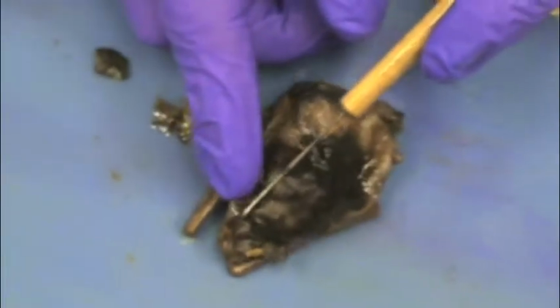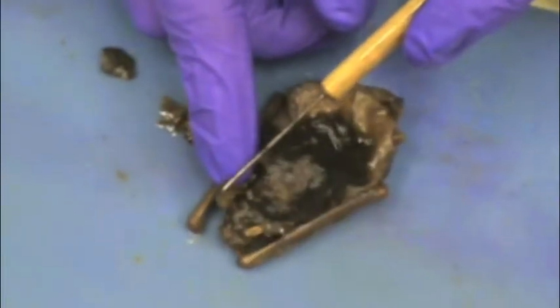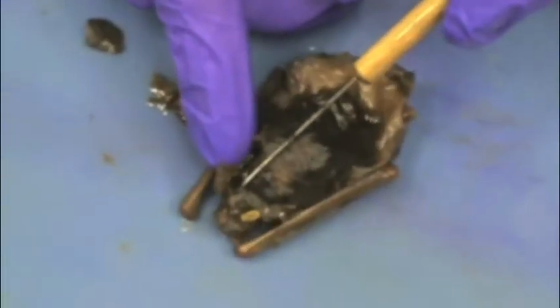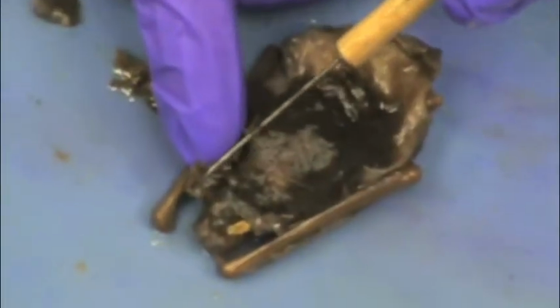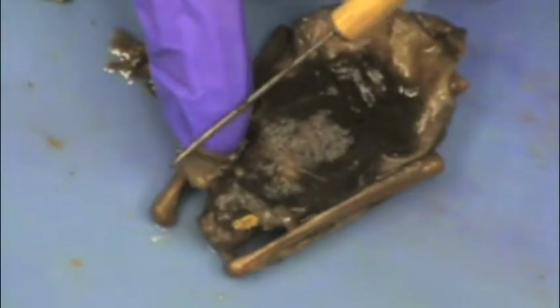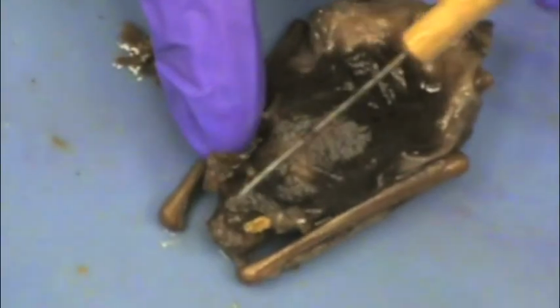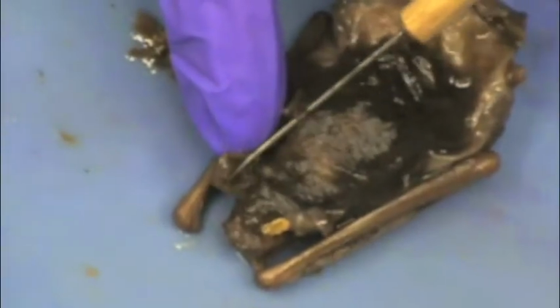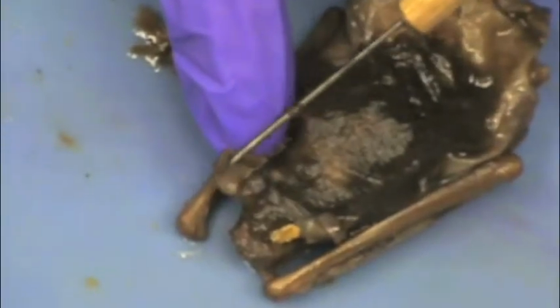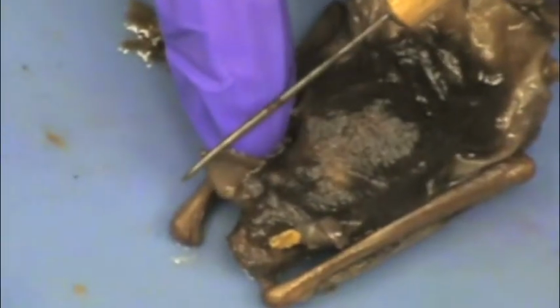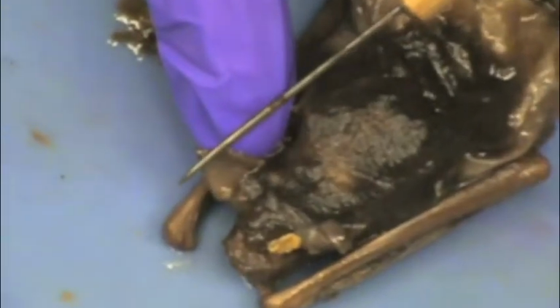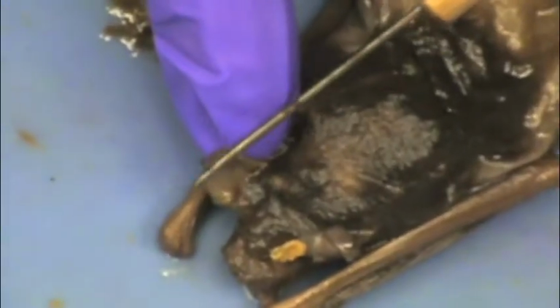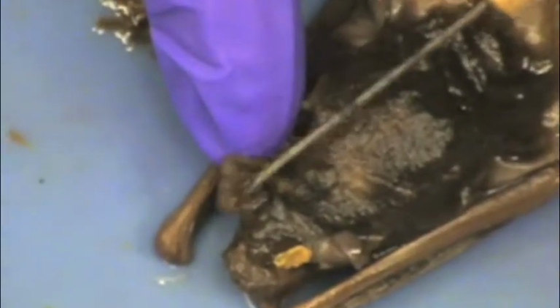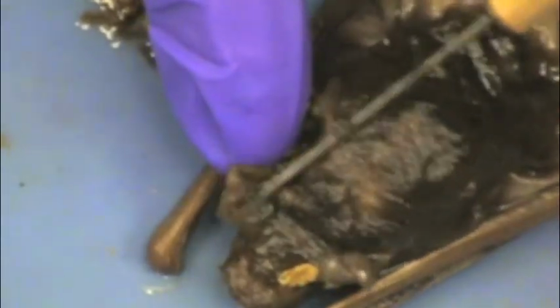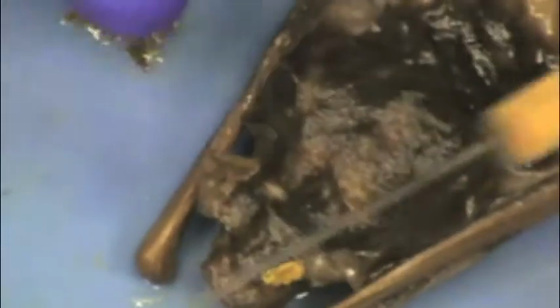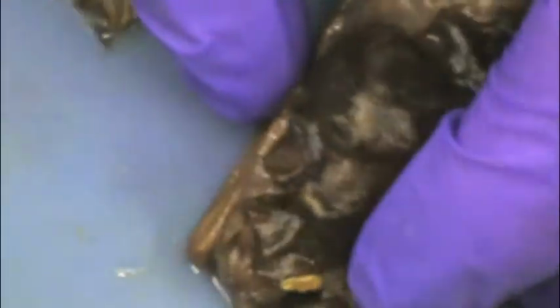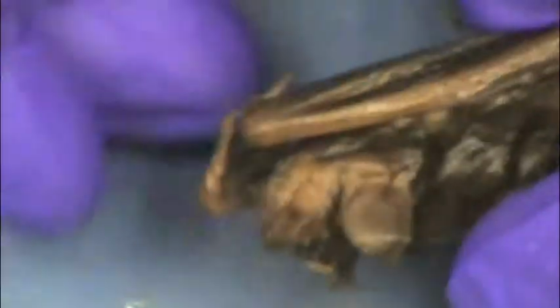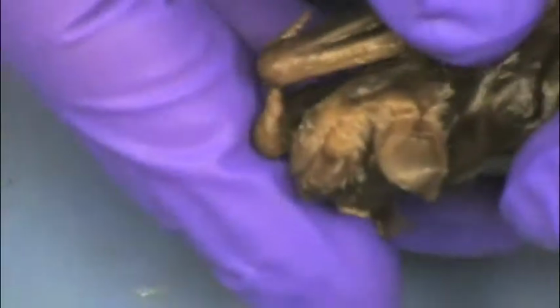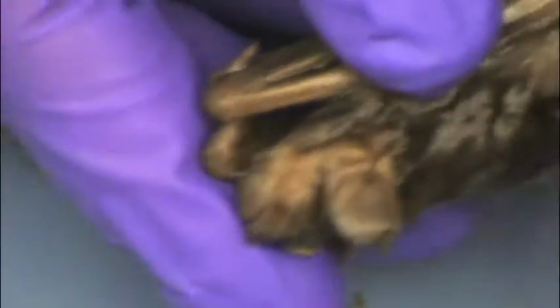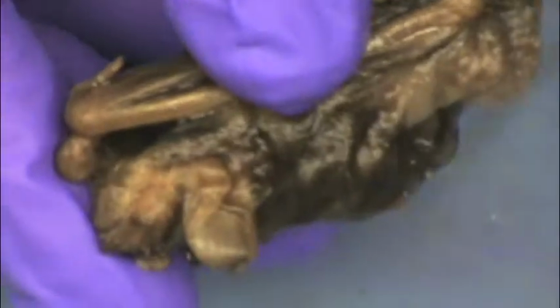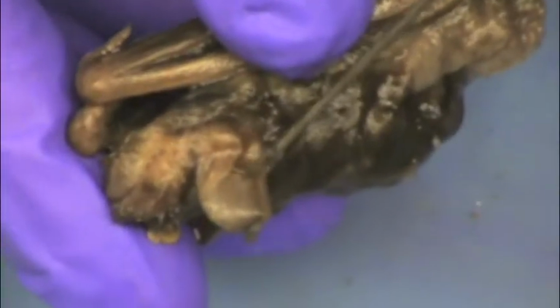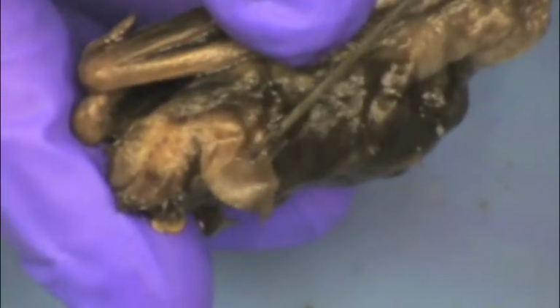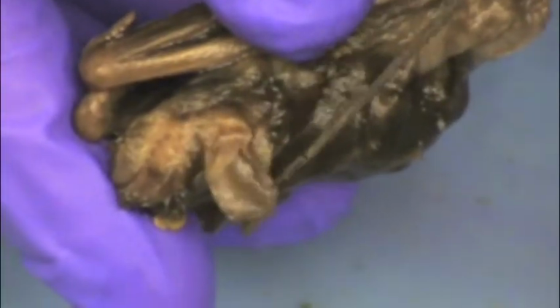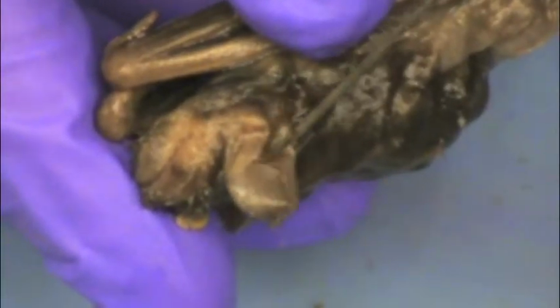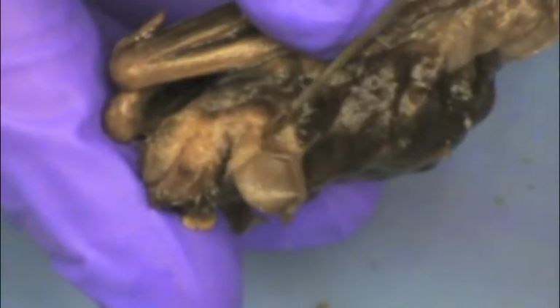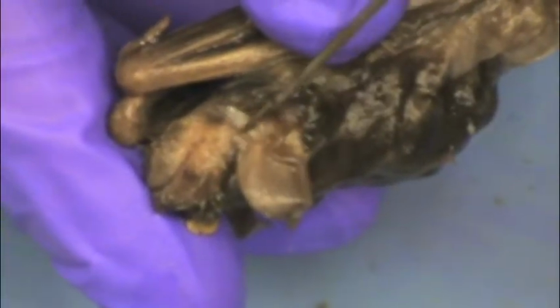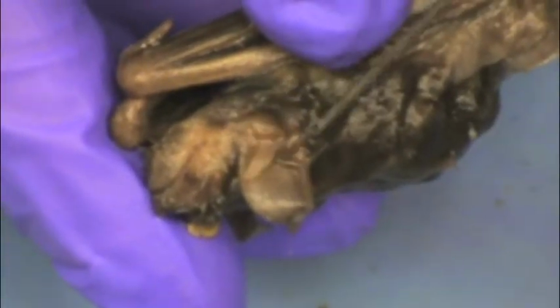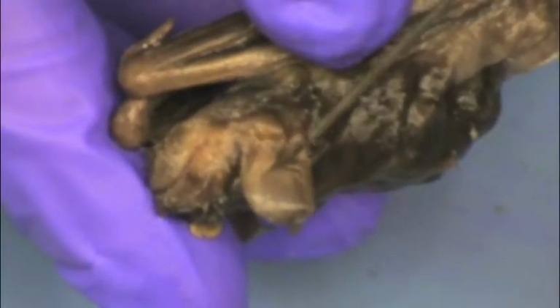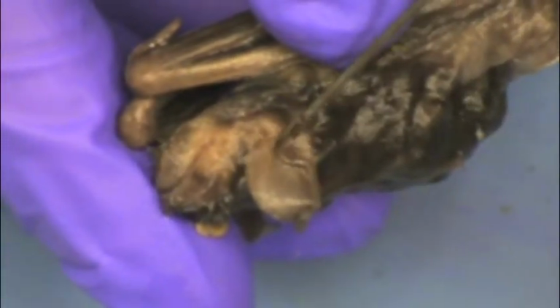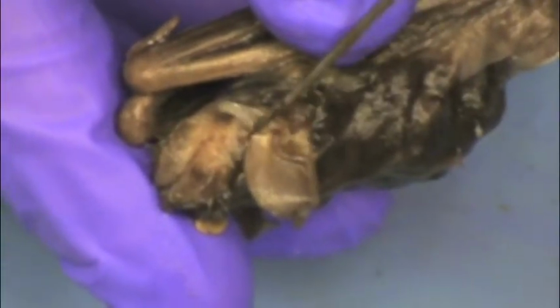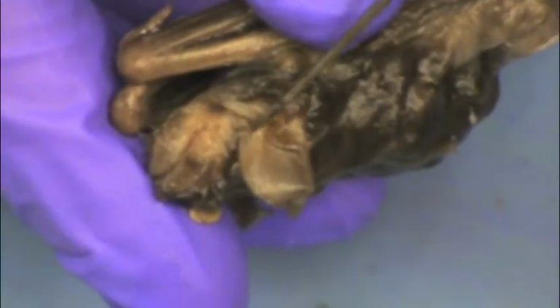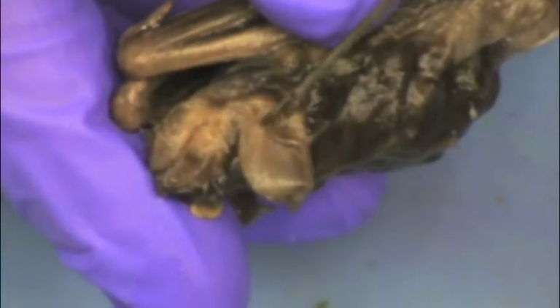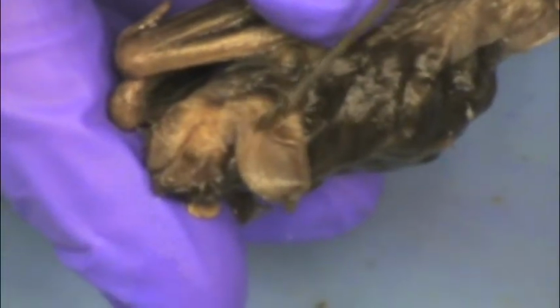Okay, here we can see the pinnae, the ear of the bat. And if you take a little bit of a closer look, you can see the tragus right there.